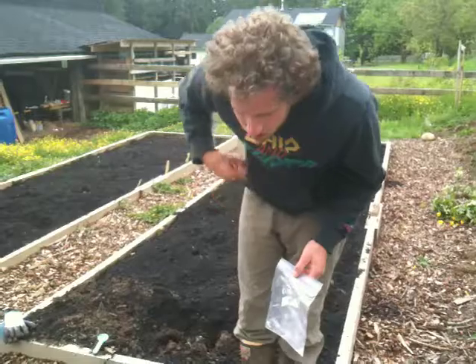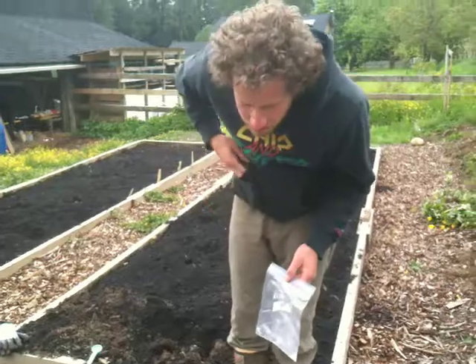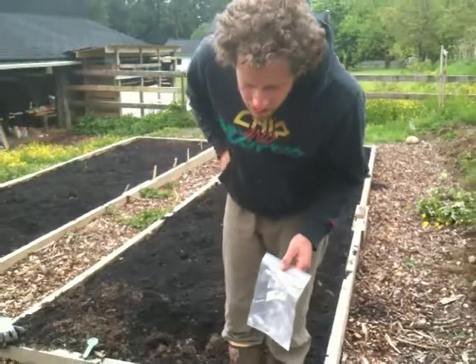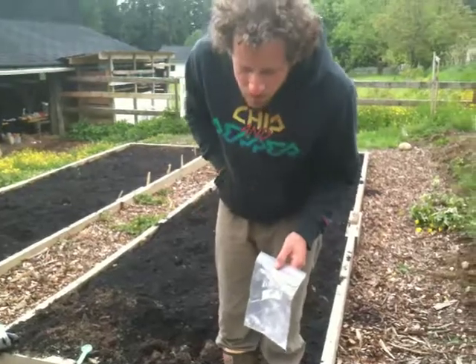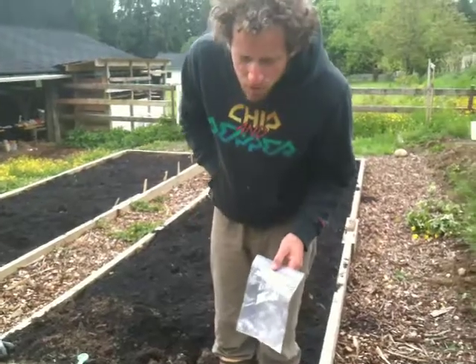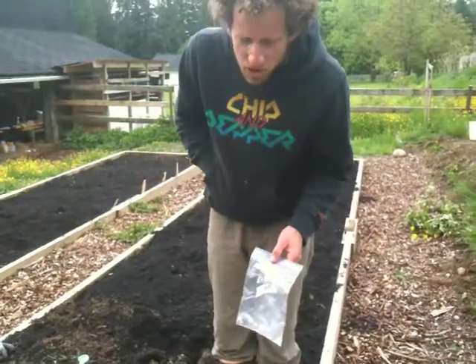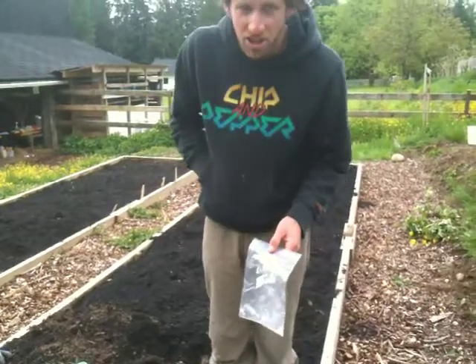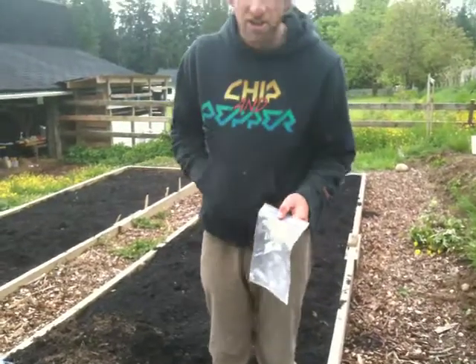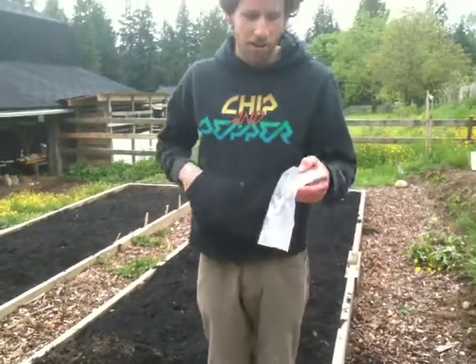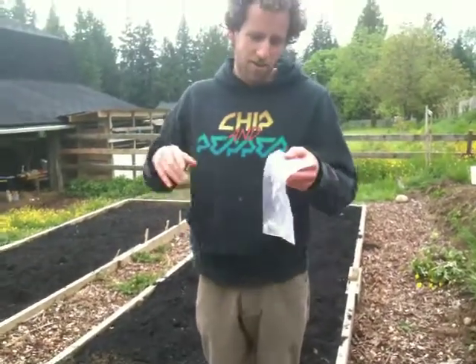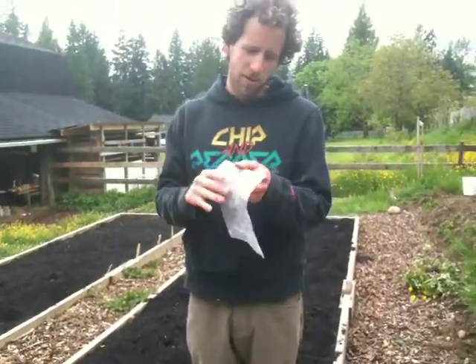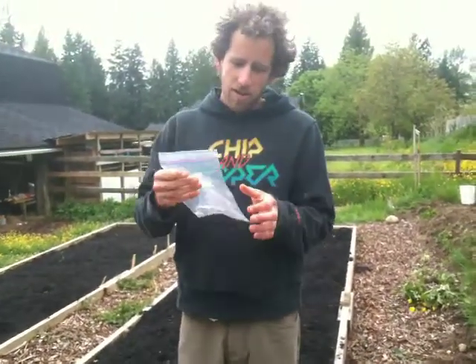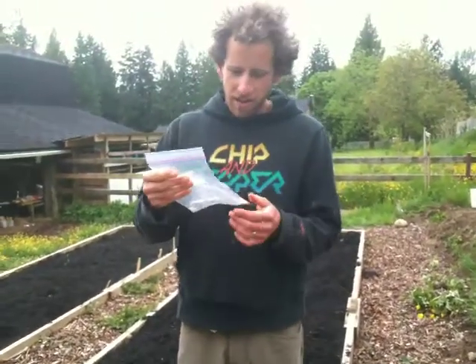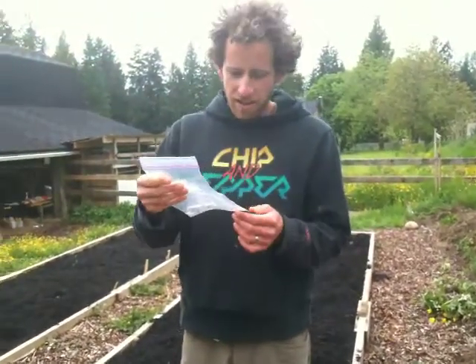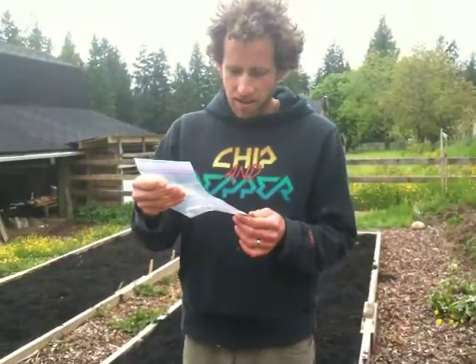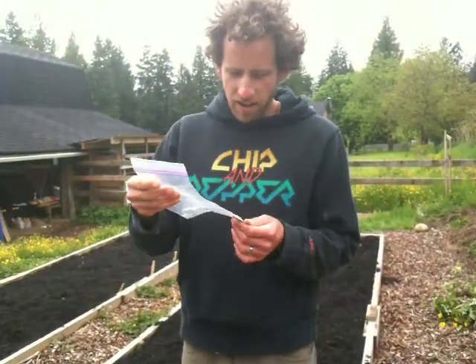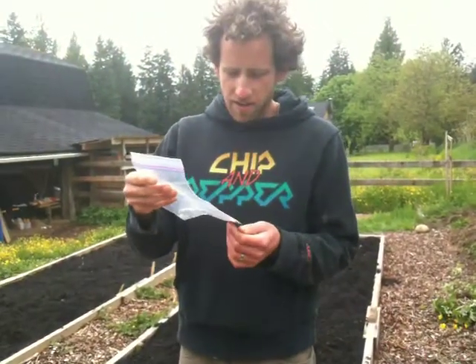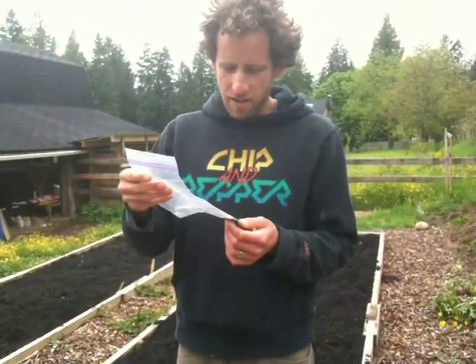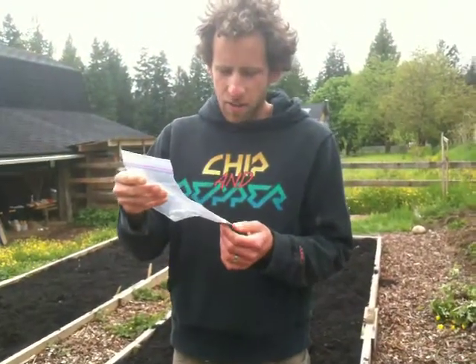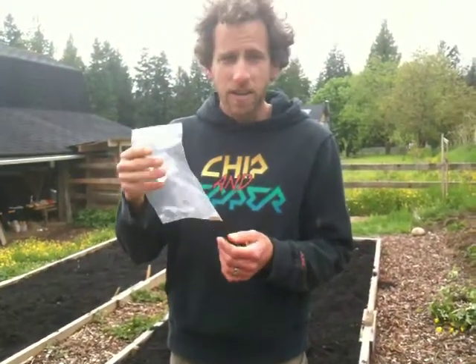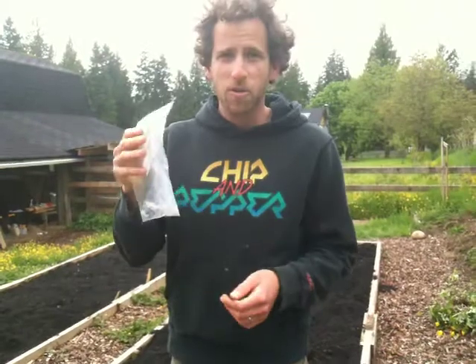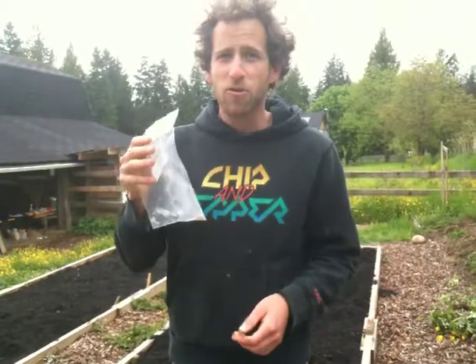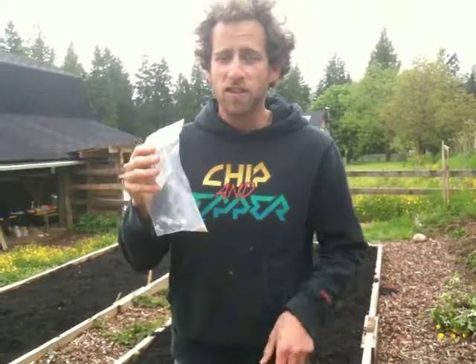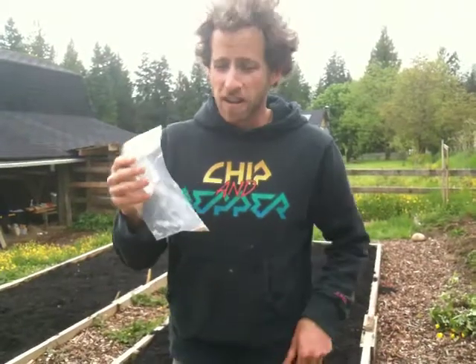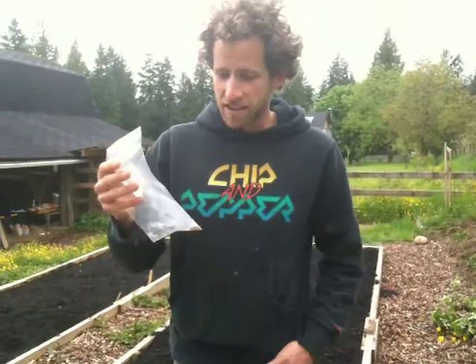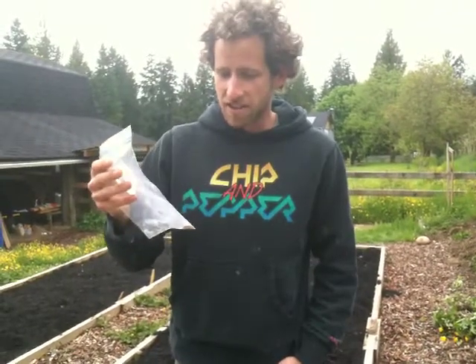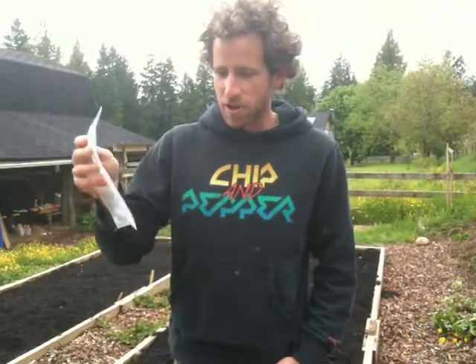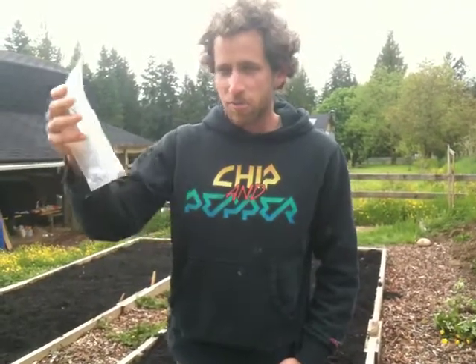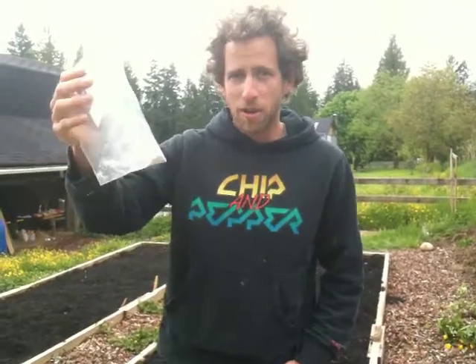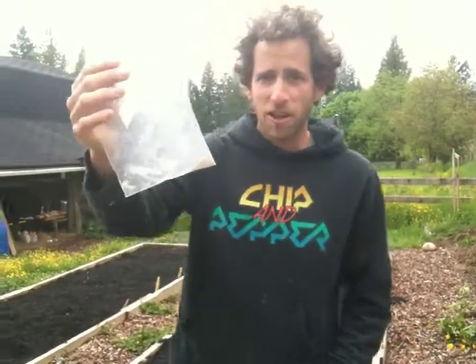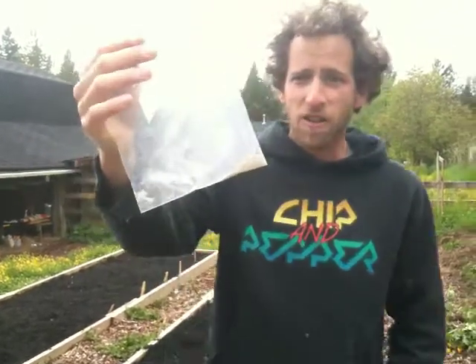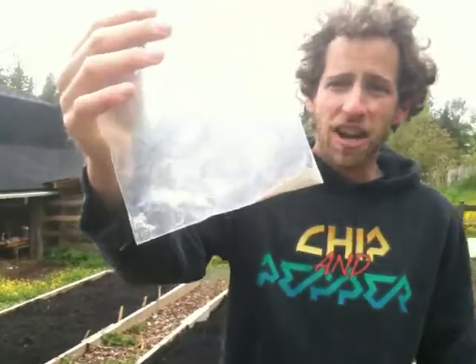So what are you doing now, Chris? Let's do some Swiss chard. We're going to try experimenting with mycorrhizal fungi. This is some mycorrhizal fungi.